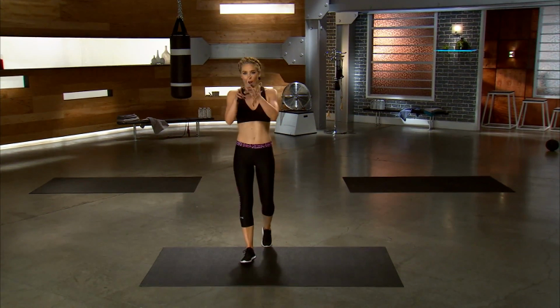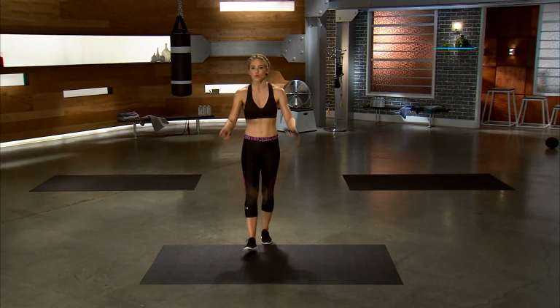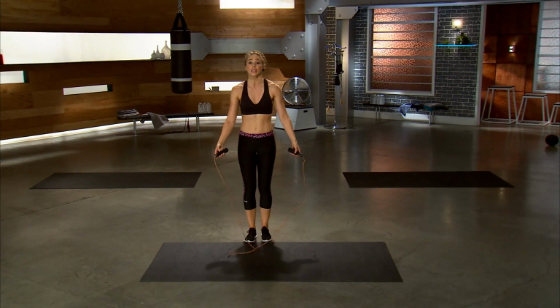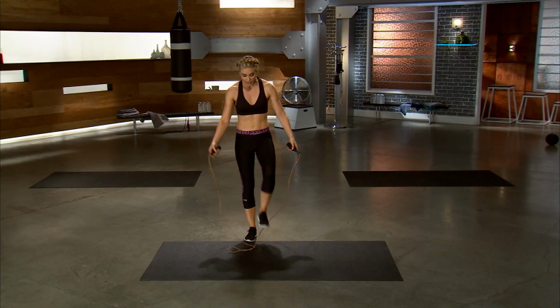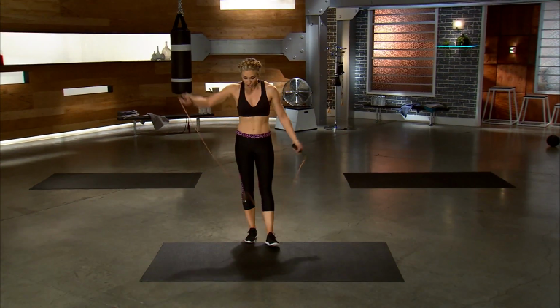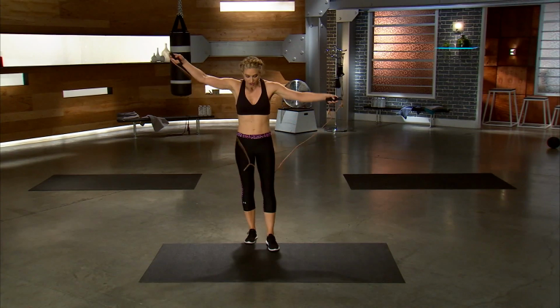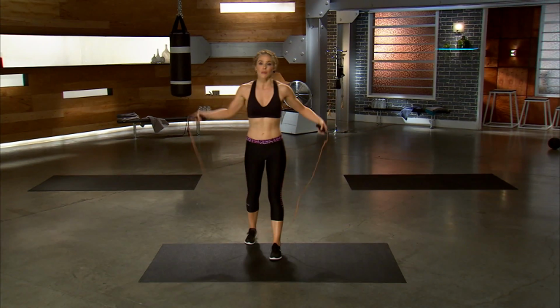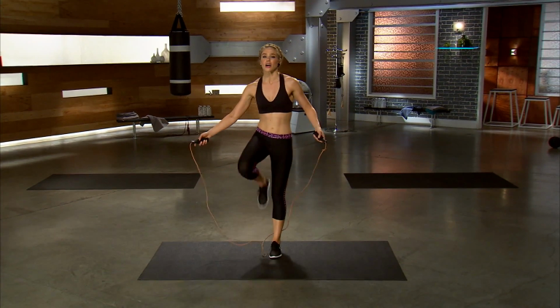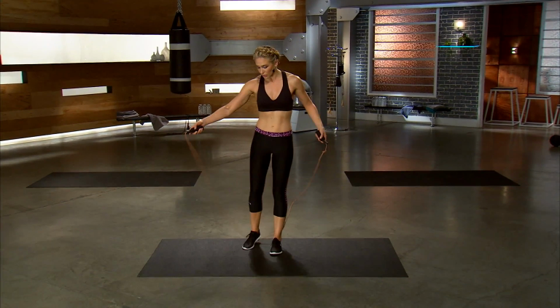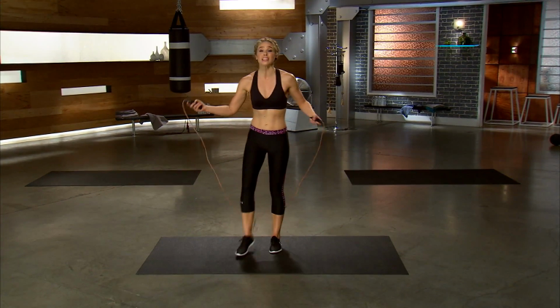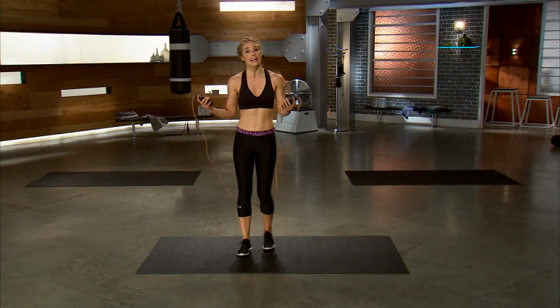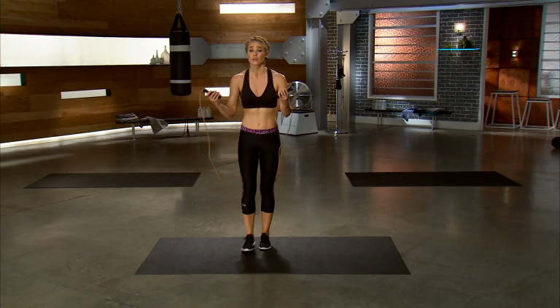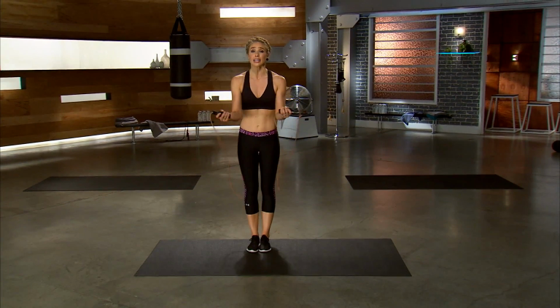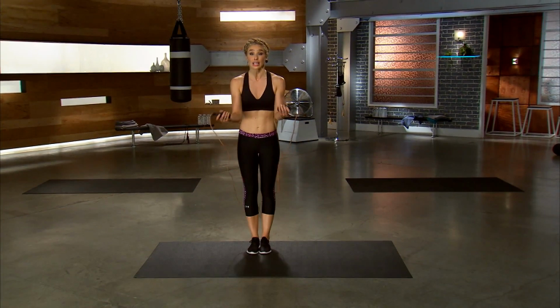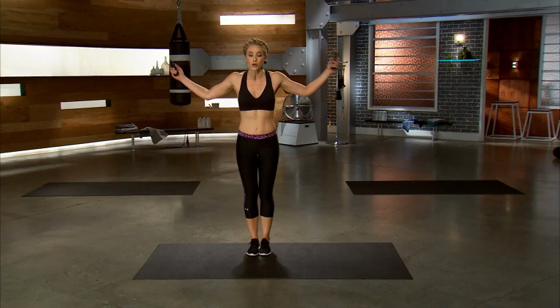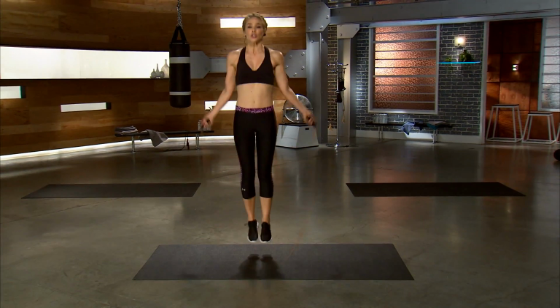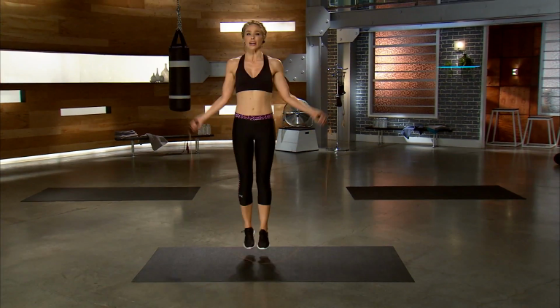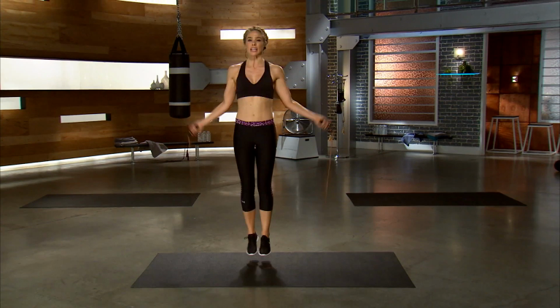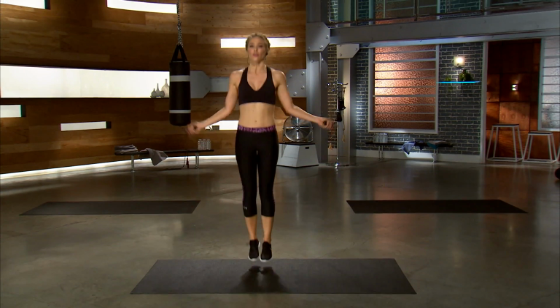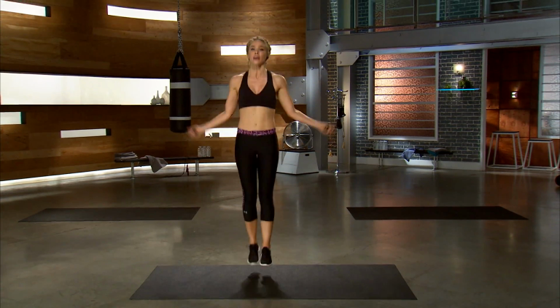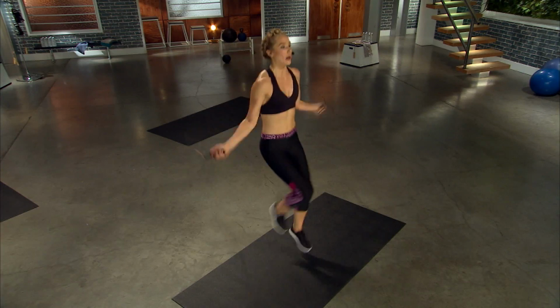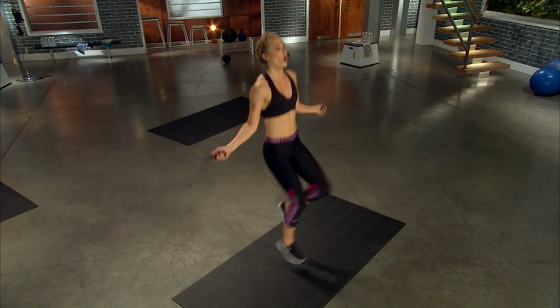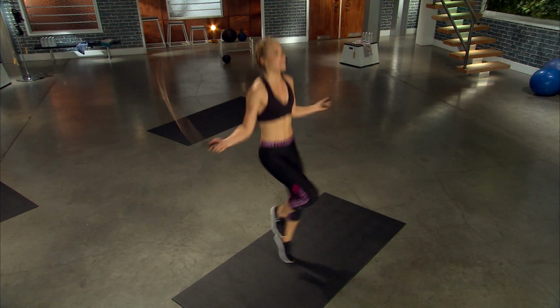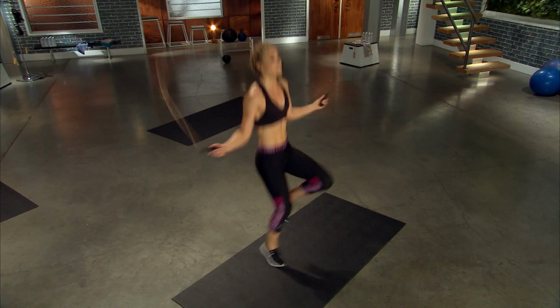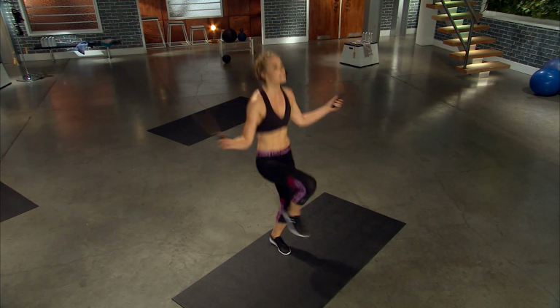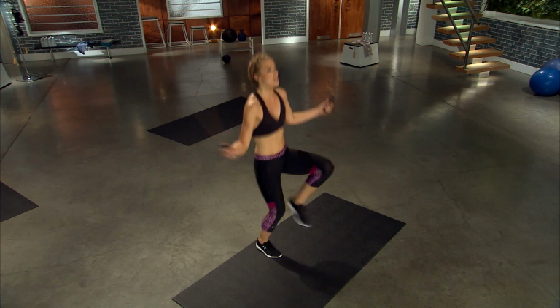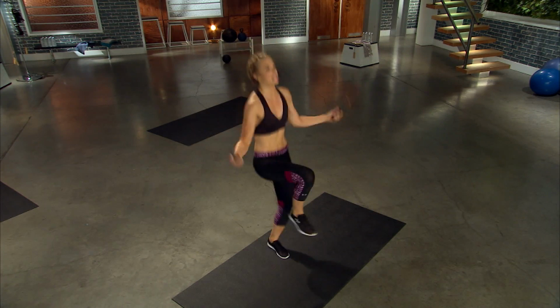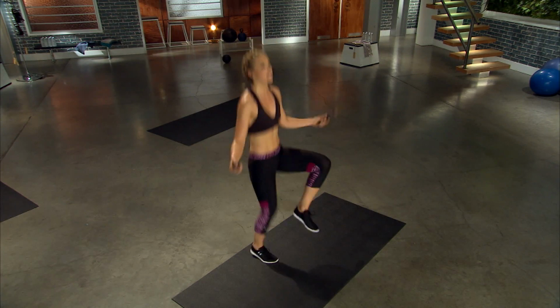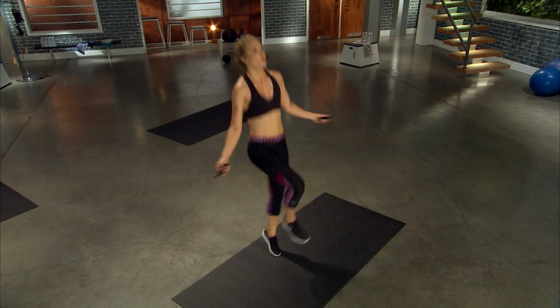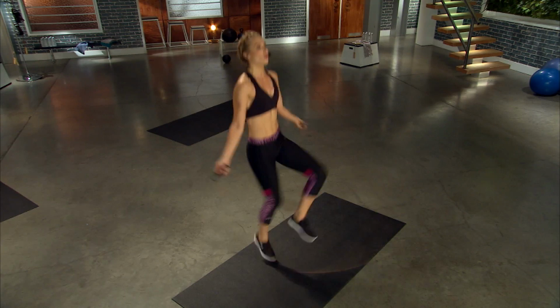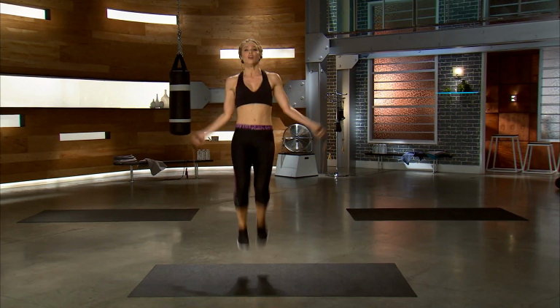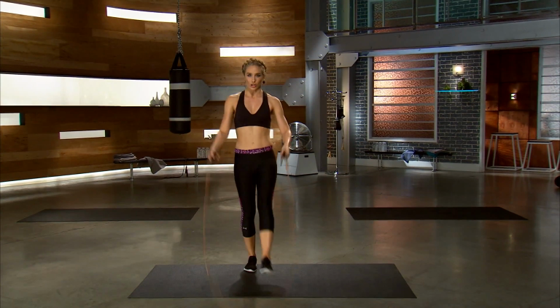Grab those ropes. Let's do it together. Coming back, always starting with the basic, then adding those high knees. Let's go. So you're right here, staying low to the ground. Now pull, alternating knees to the chest. Chin is lifted. Gorgeous.